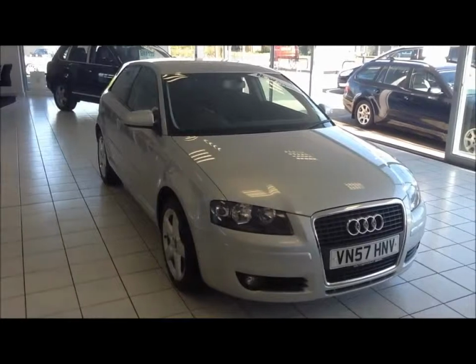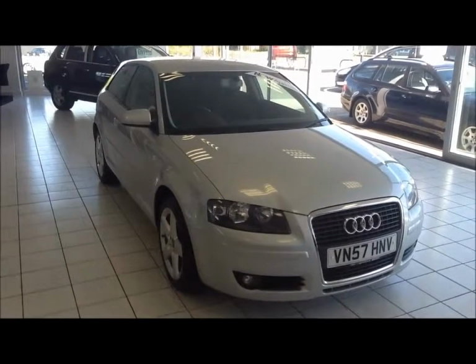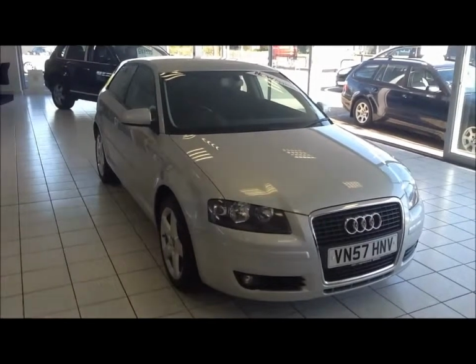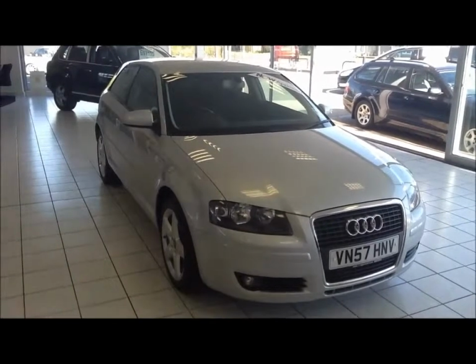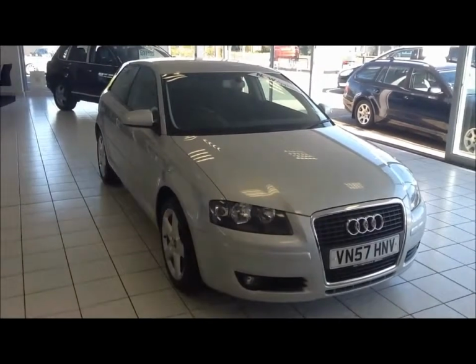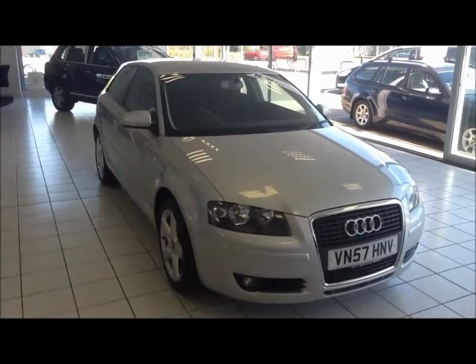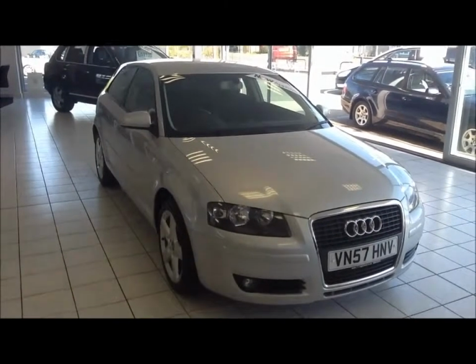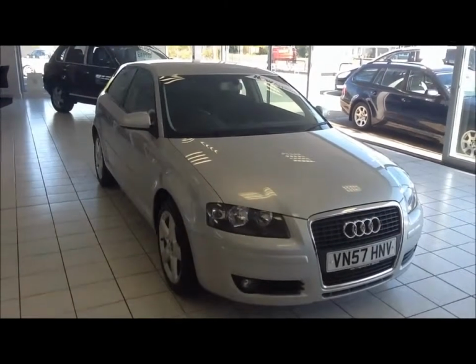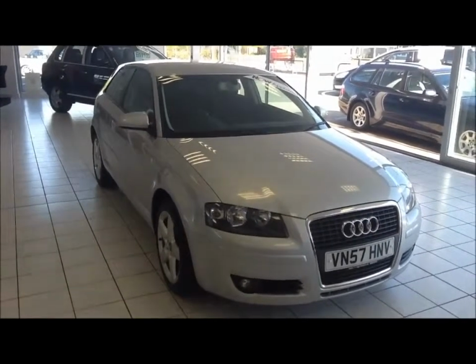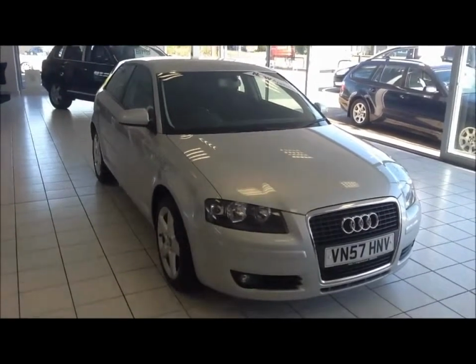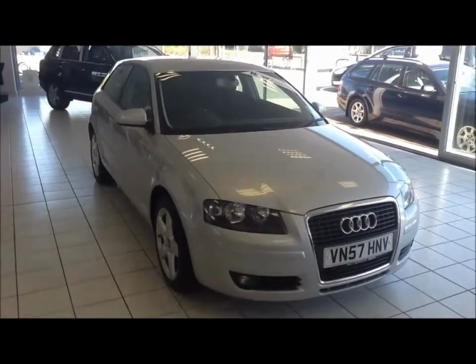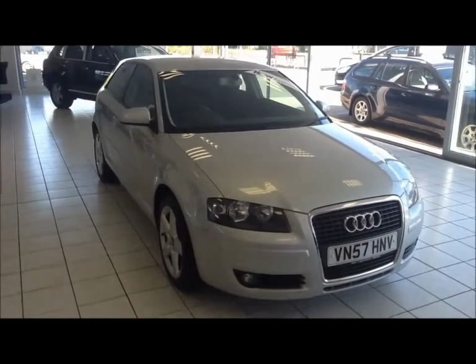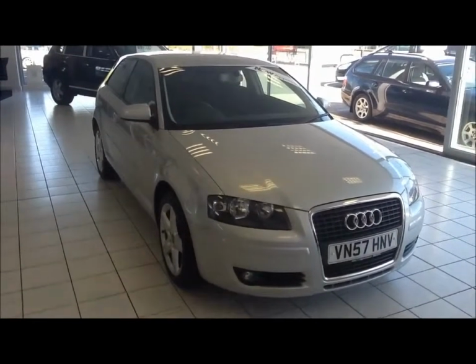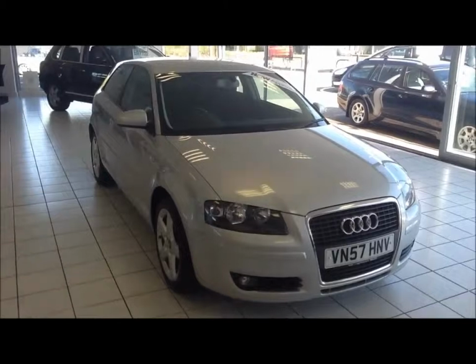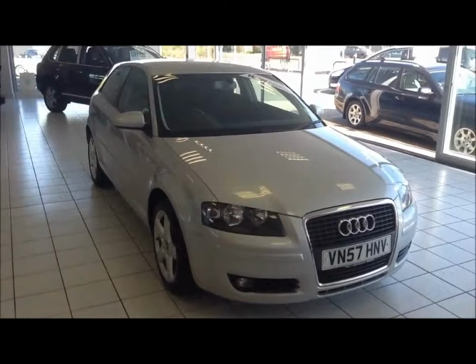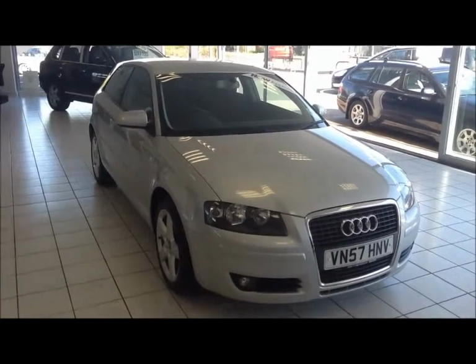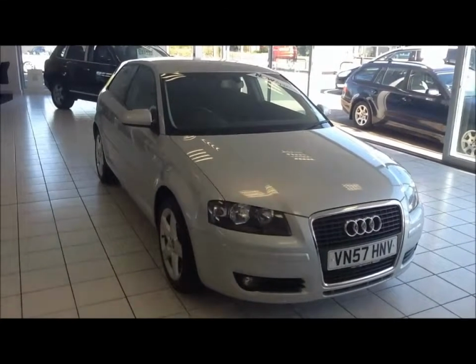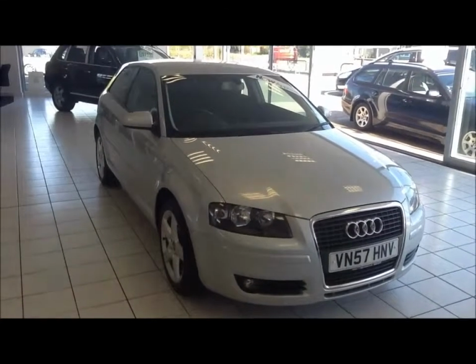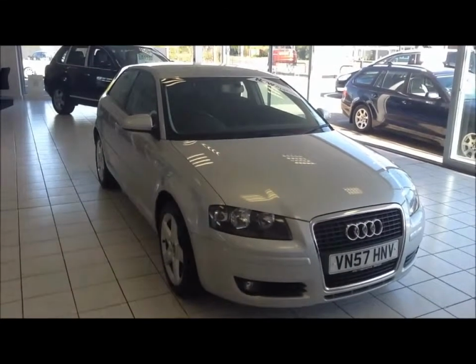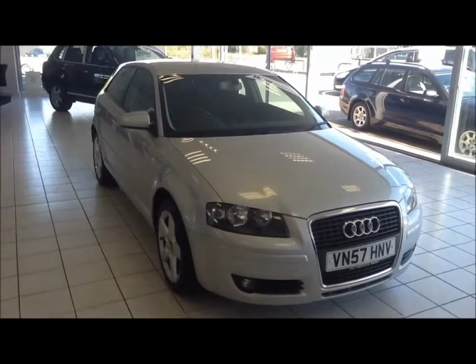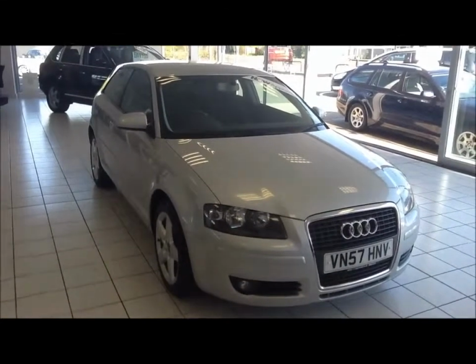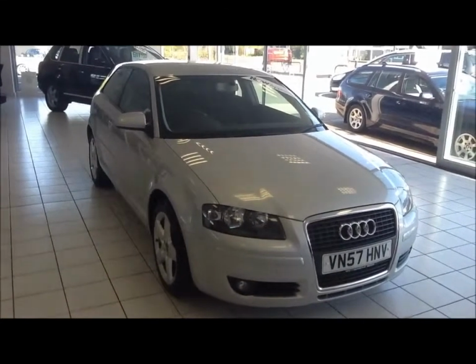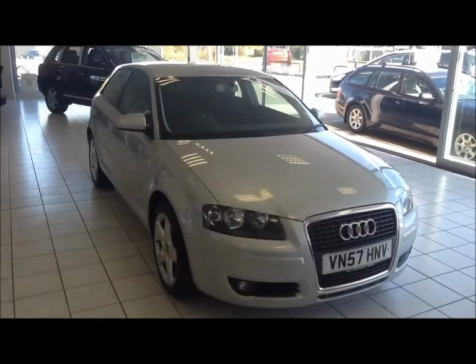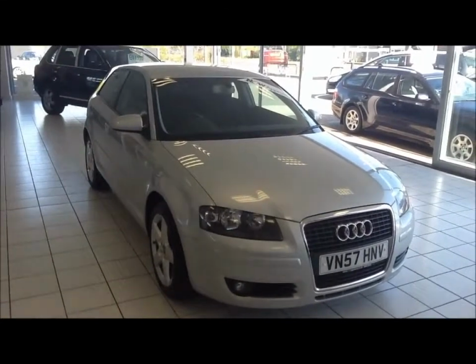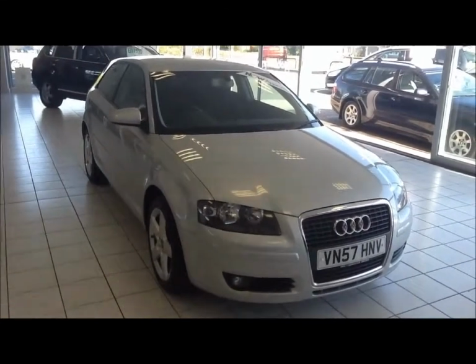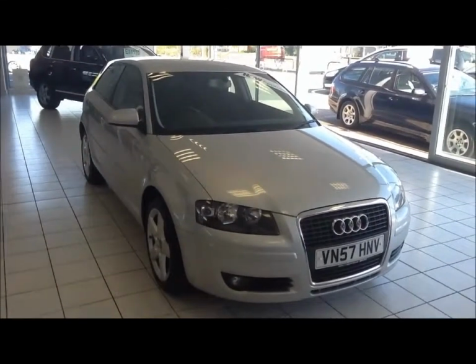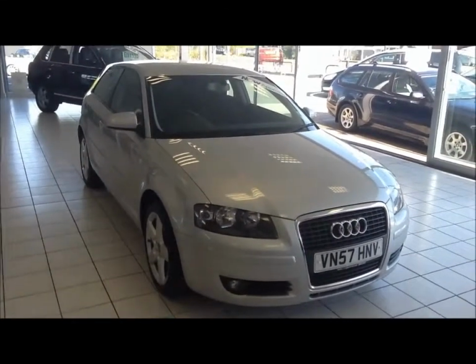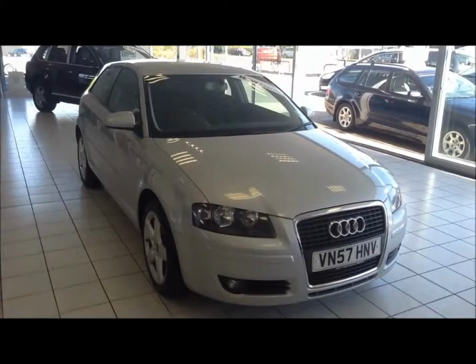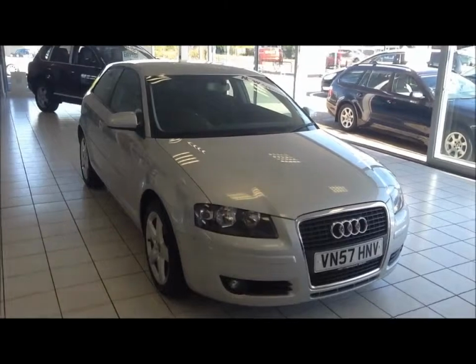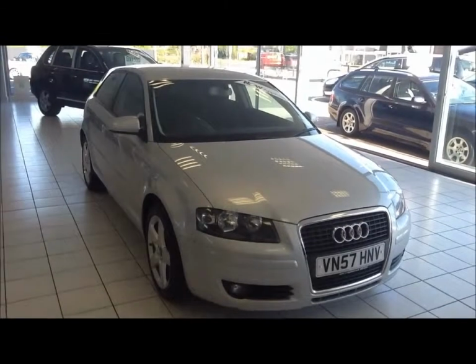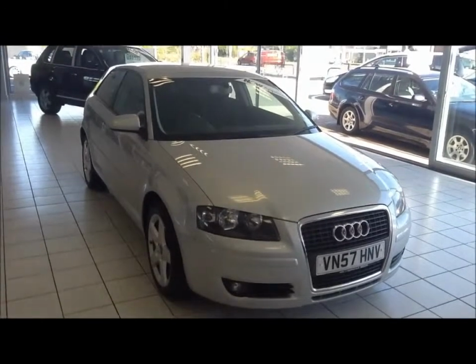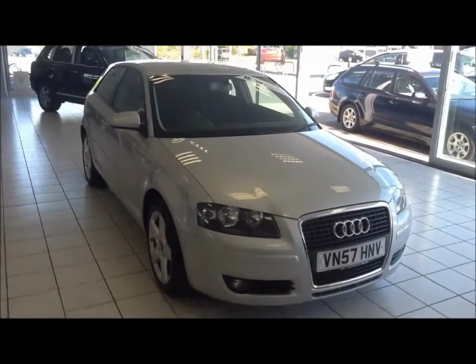This is a Now Approved vehicle which has been HBI checked and clear. It also comes fully serviced and ready to go with a 3-month comprehensive warranty. We also offer 5-day free insurance and a minimum 9 months MOT.